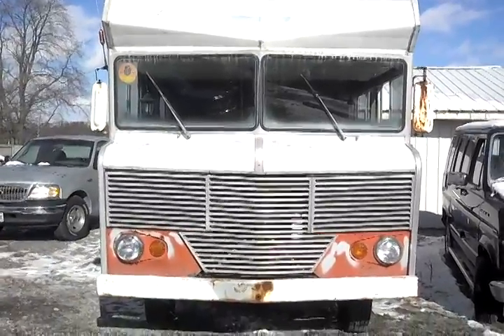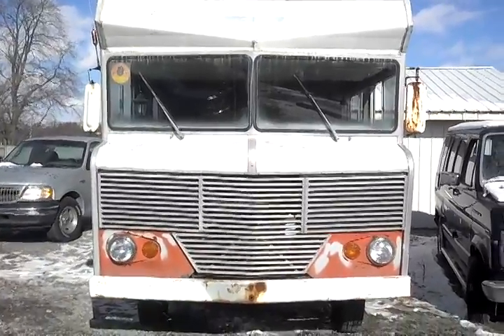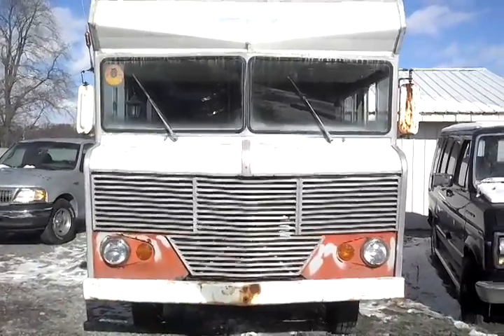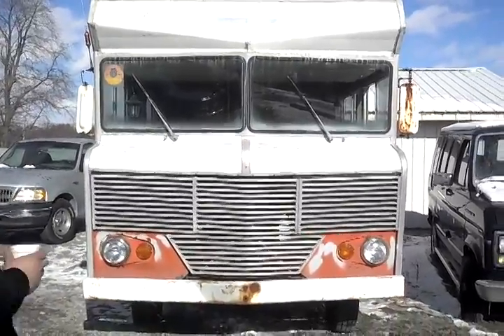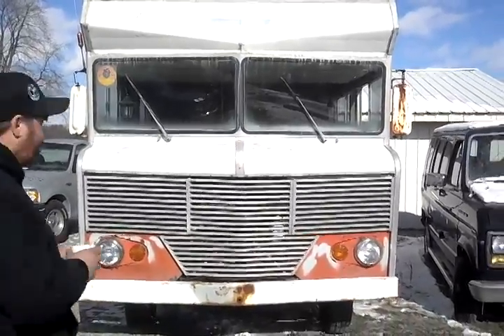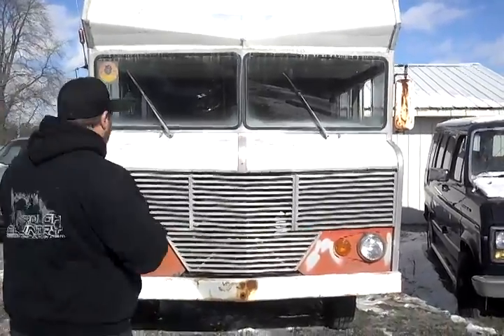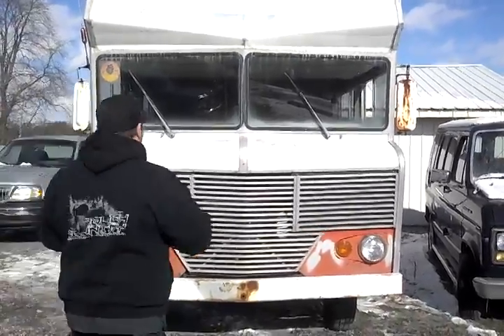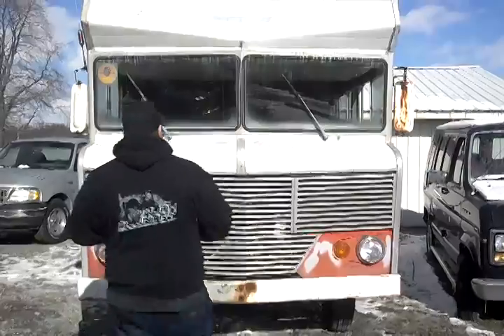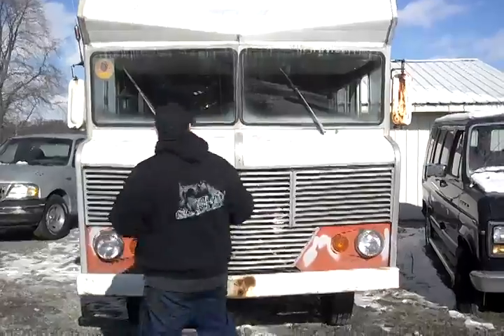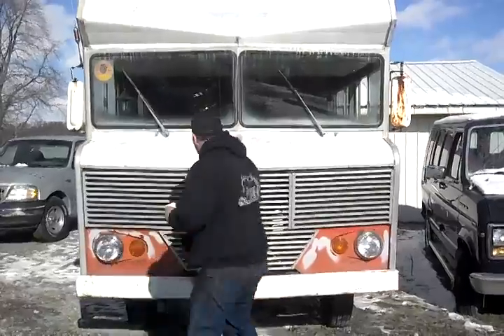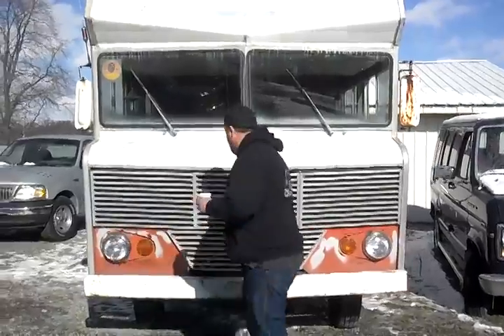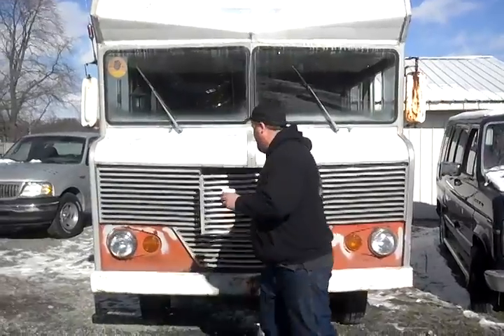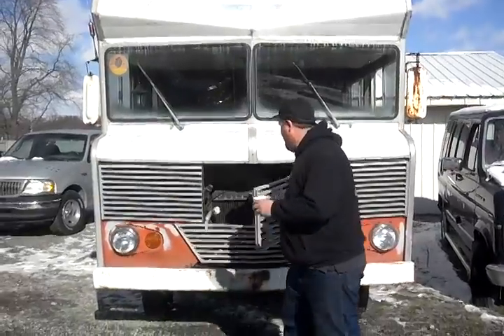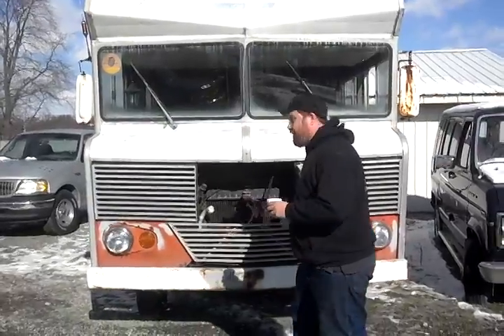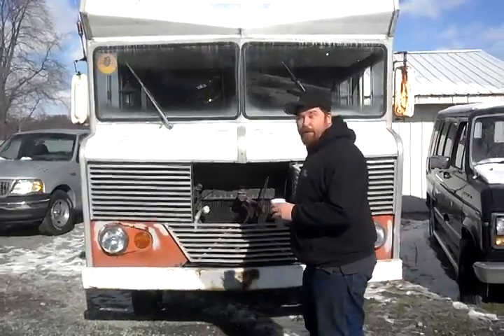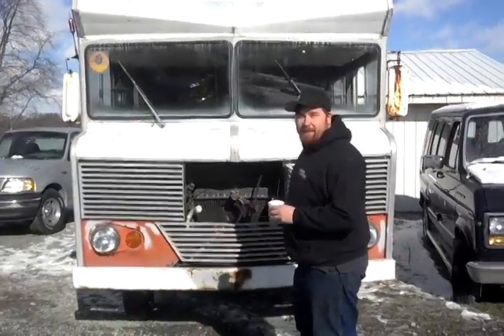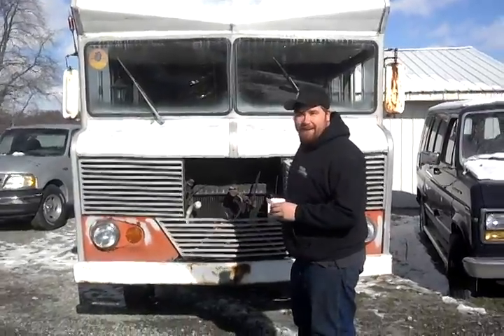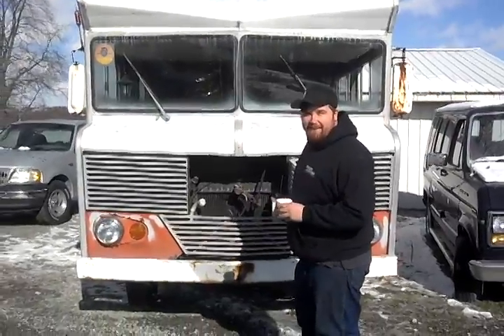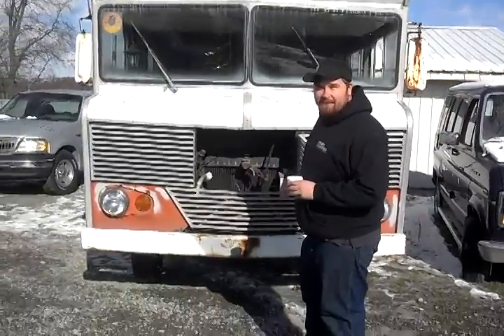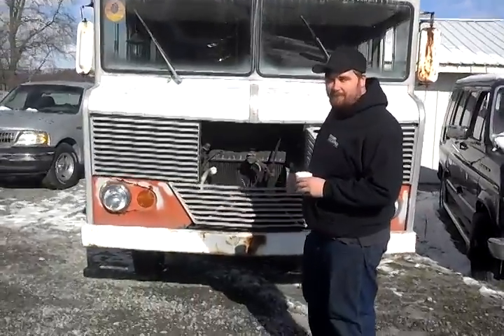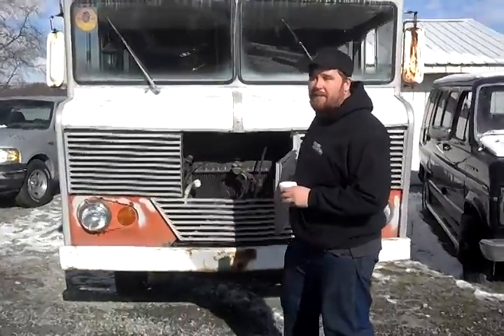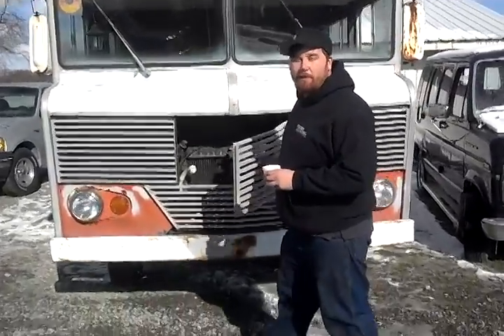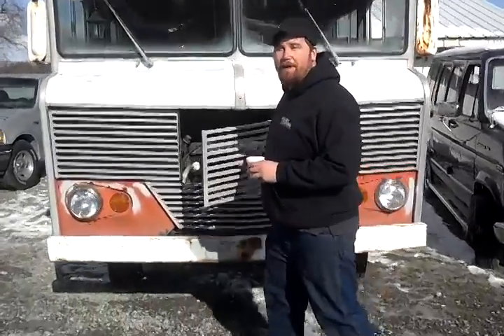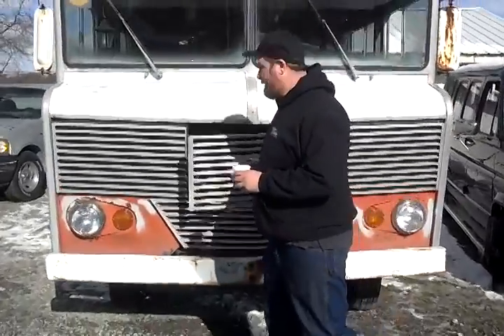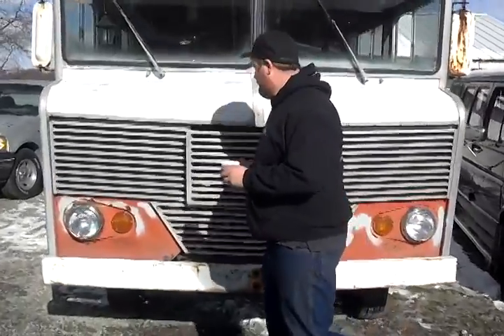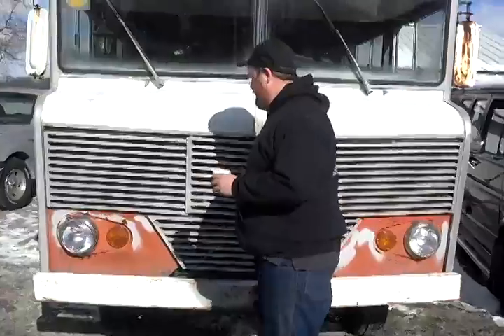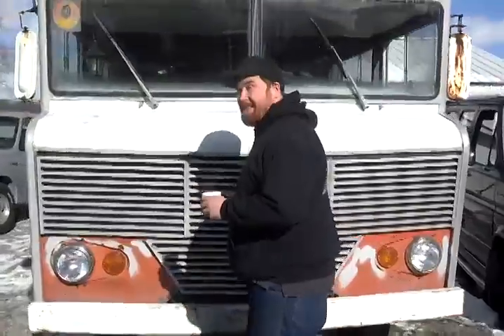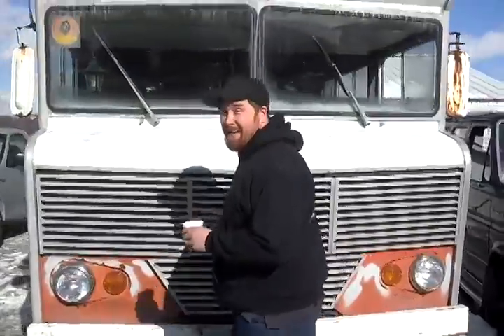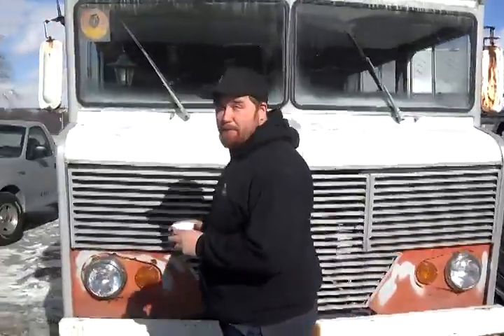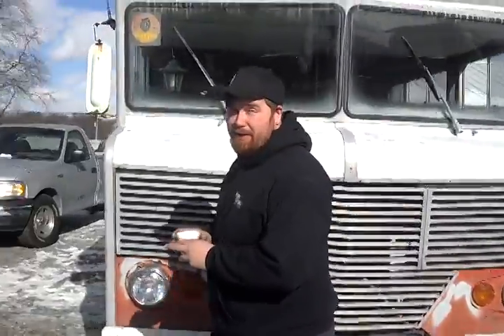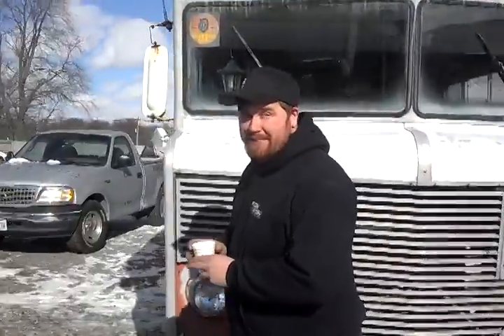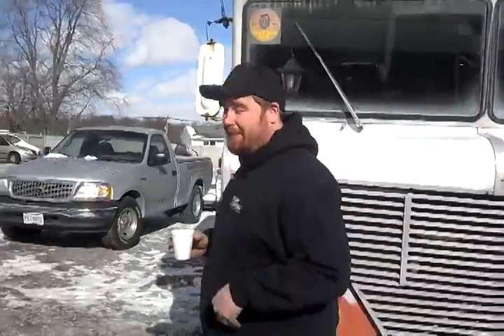In the front, we've got this grill. We've got radiator access. Let's go around back and check out the booty on this thing.